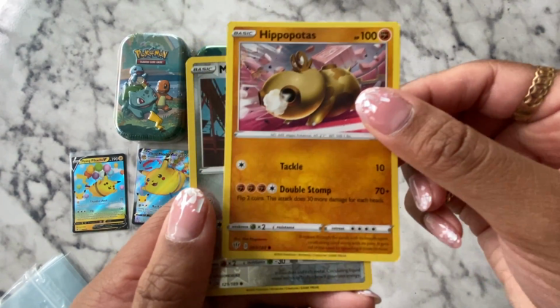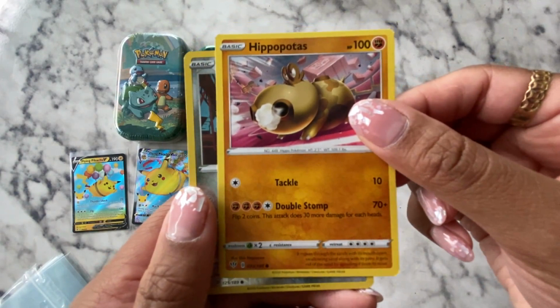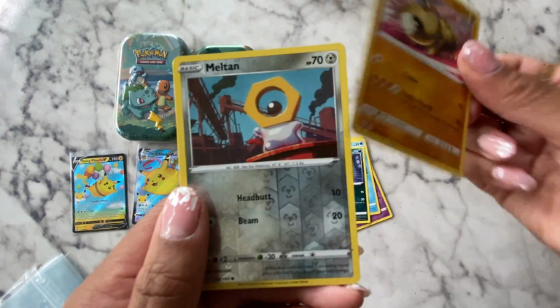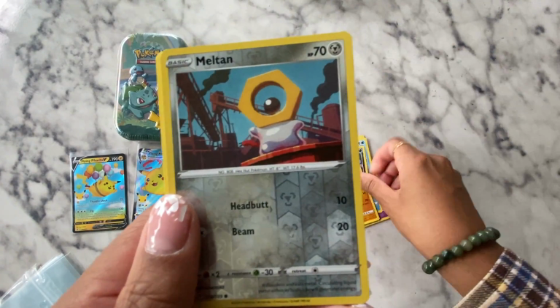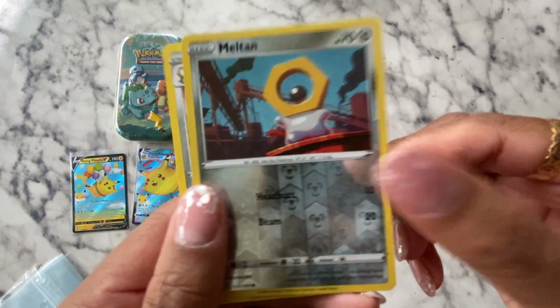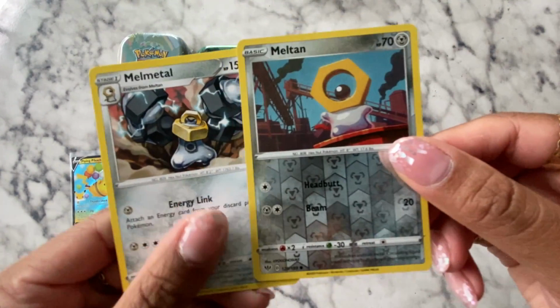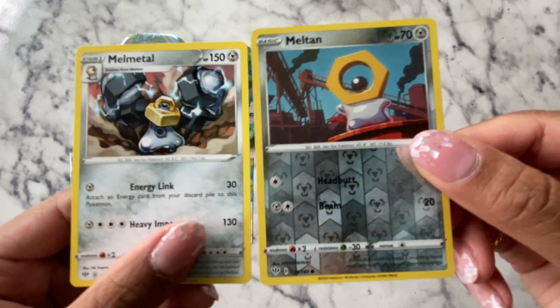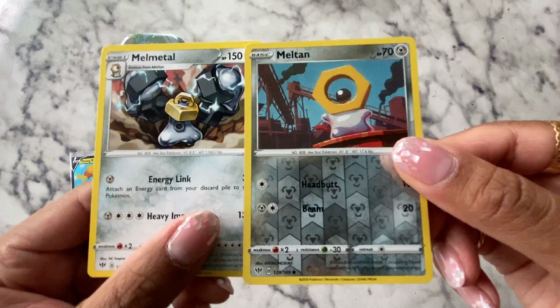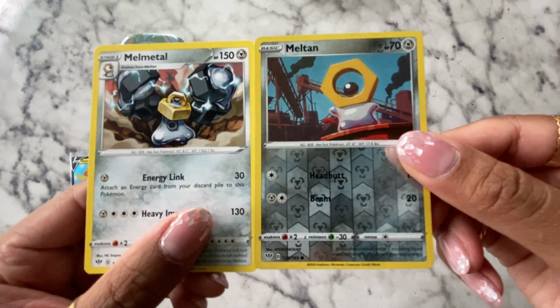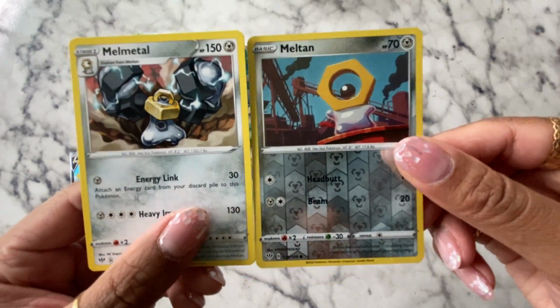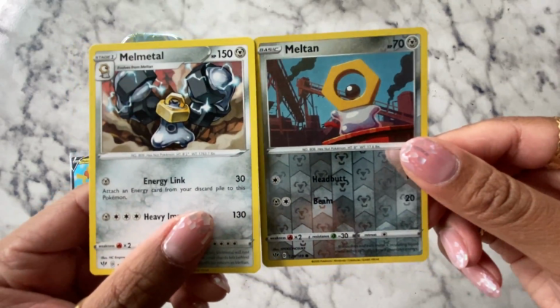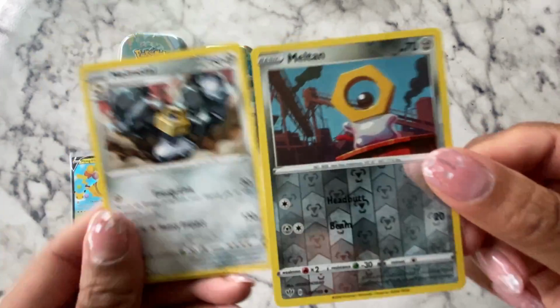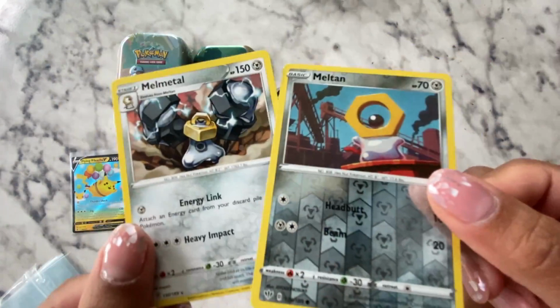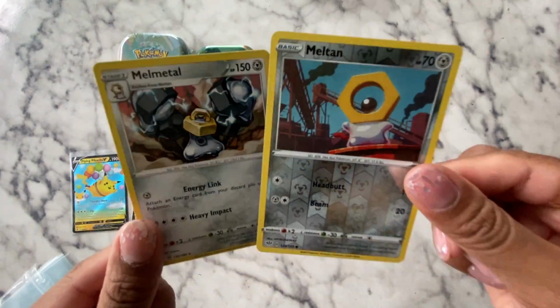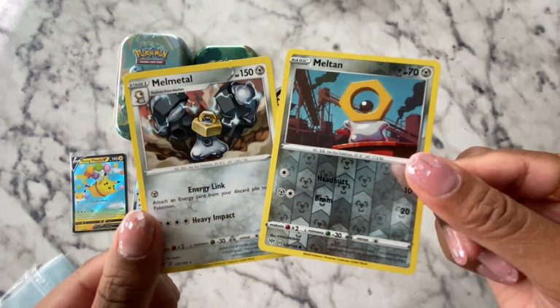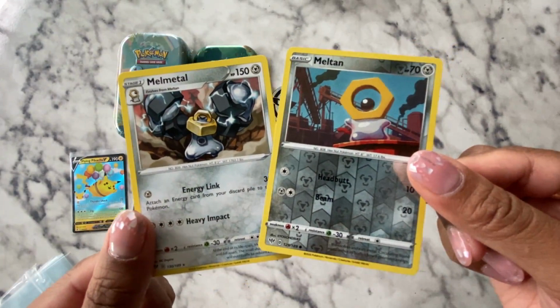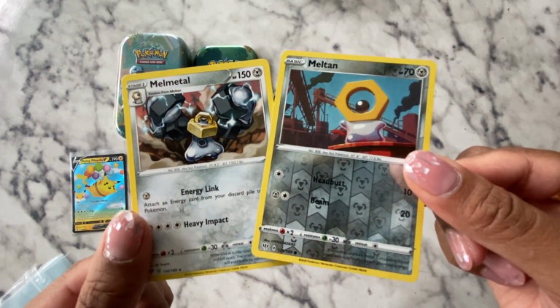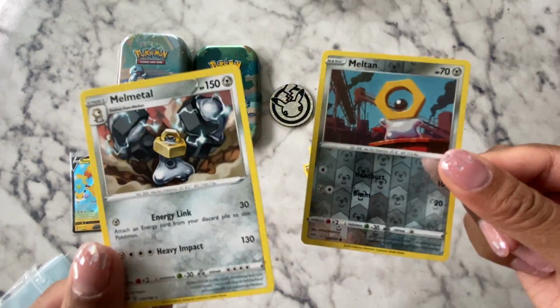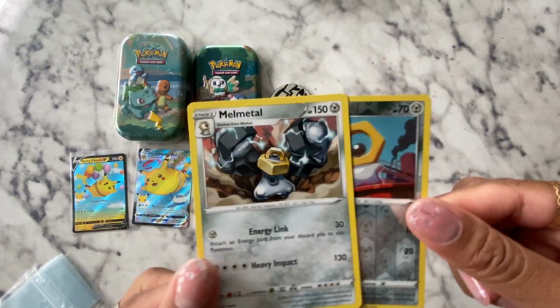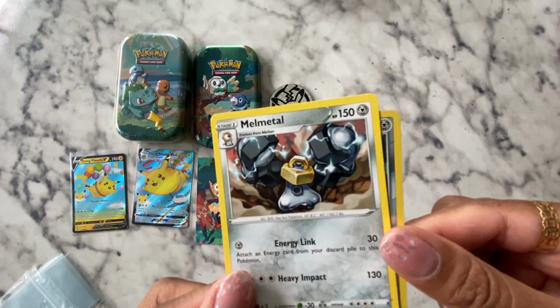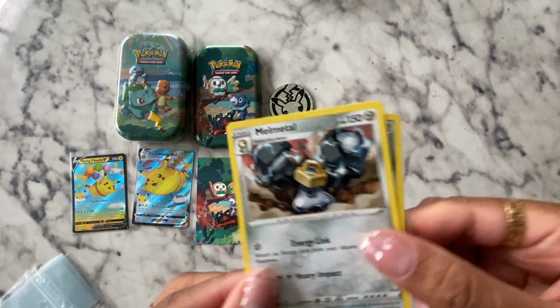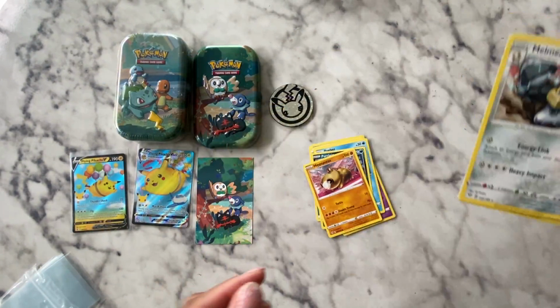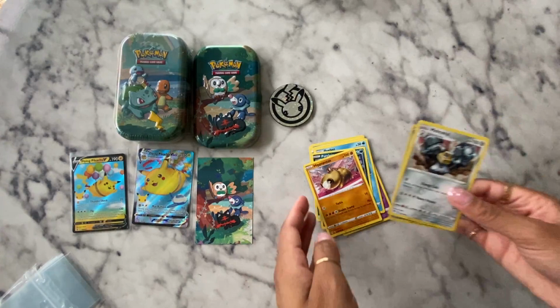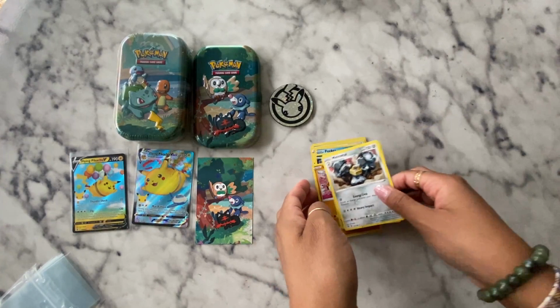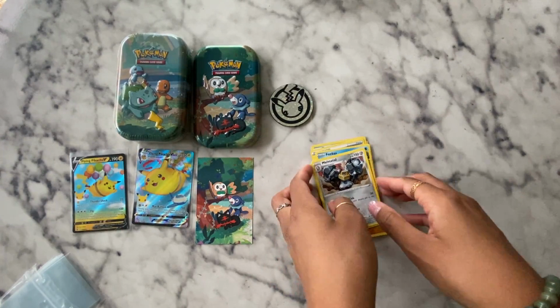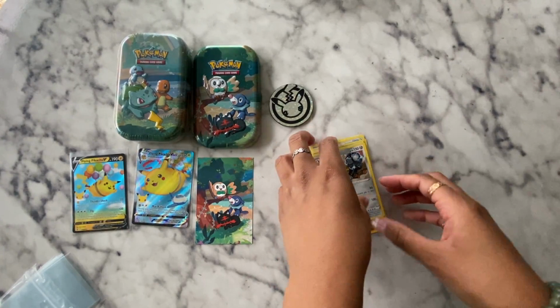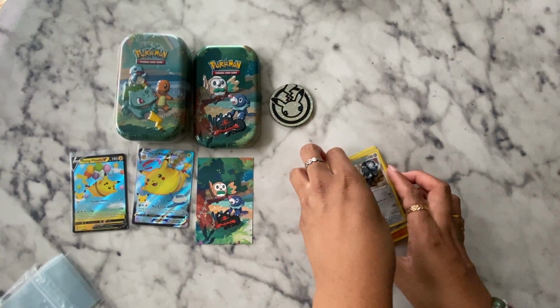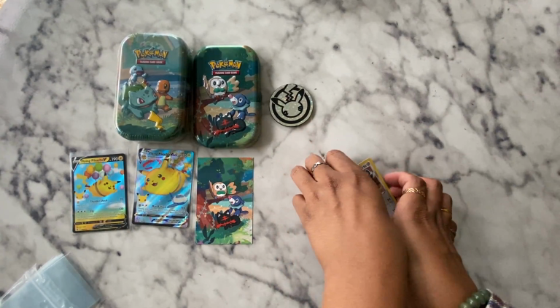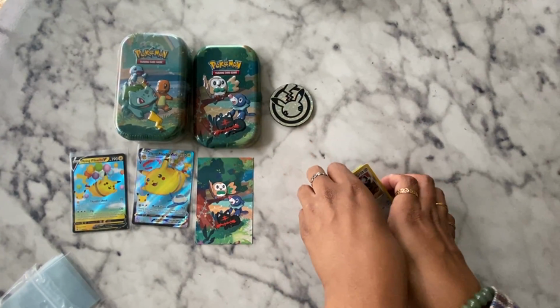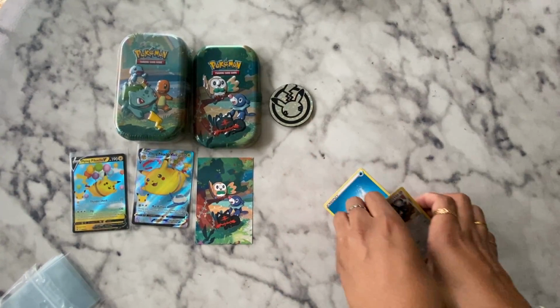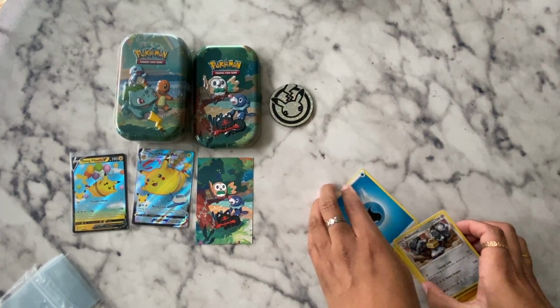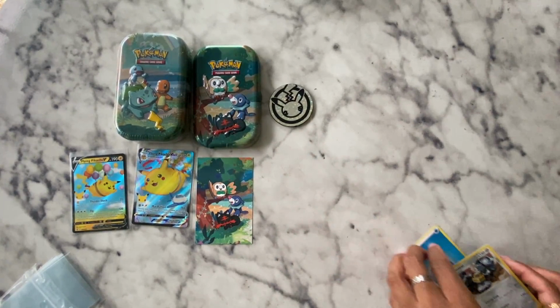Hippopotas? I haven't seen these two before. Yeah, and they evolve into each other. I'll be keeping them.